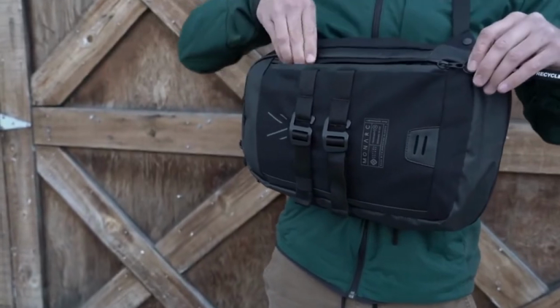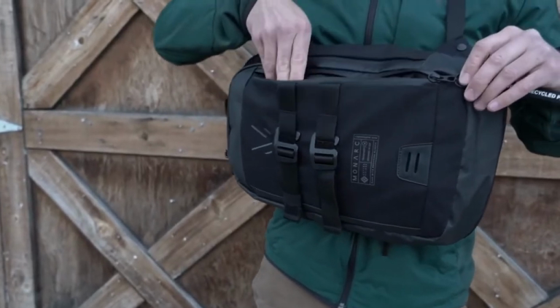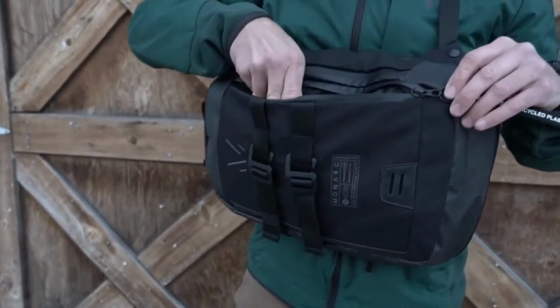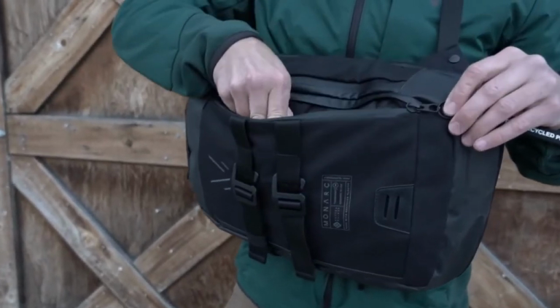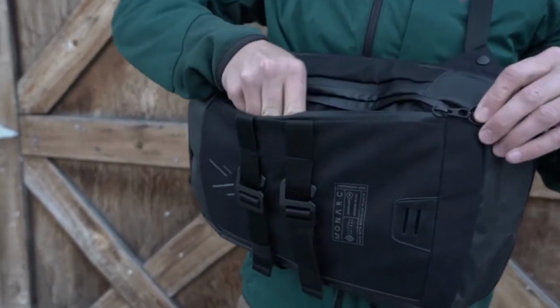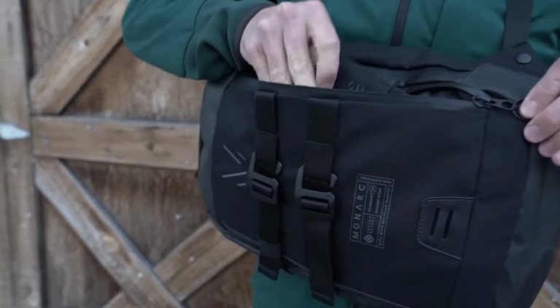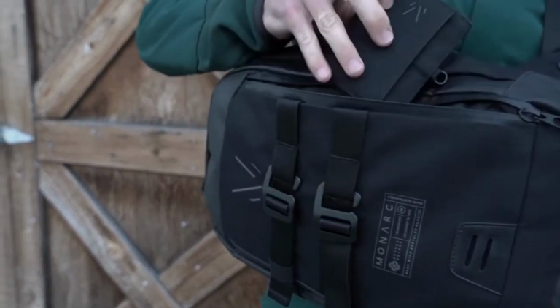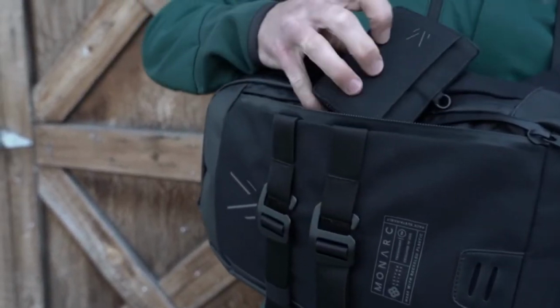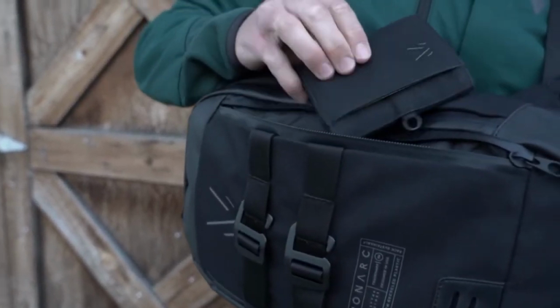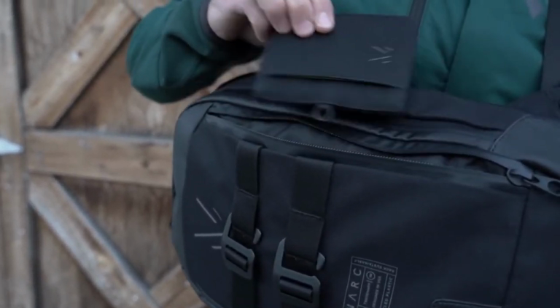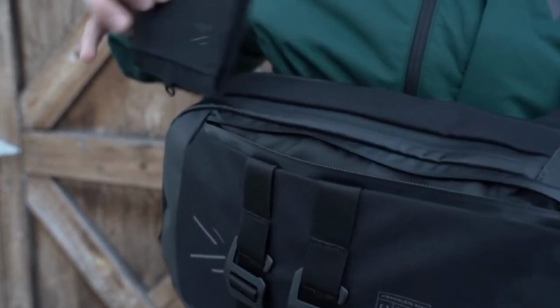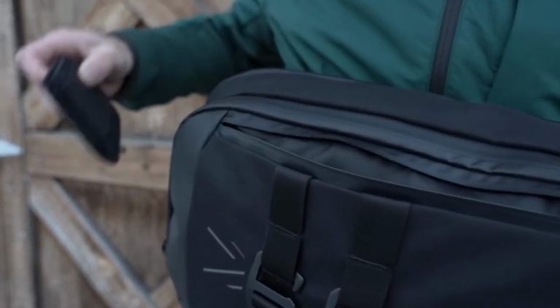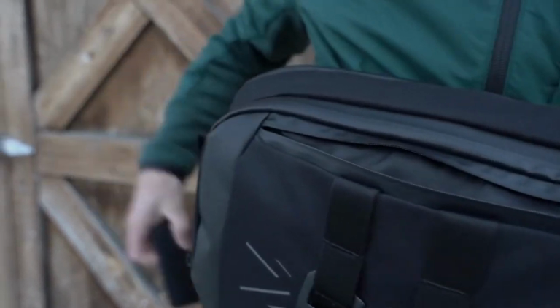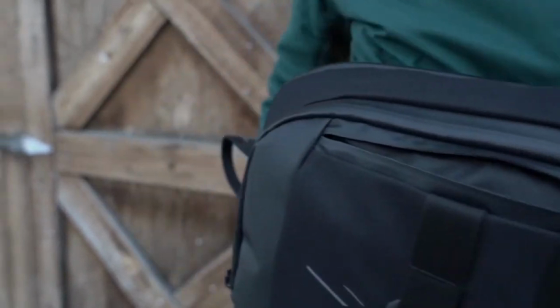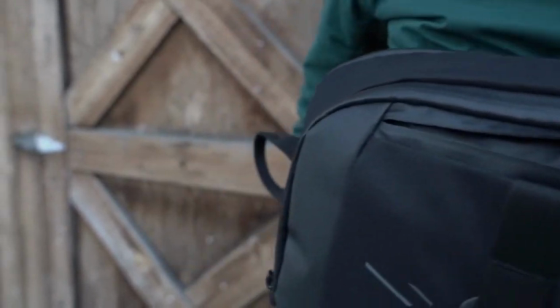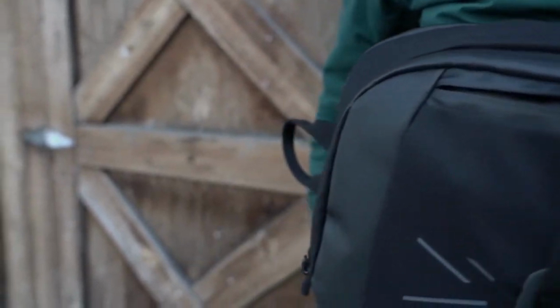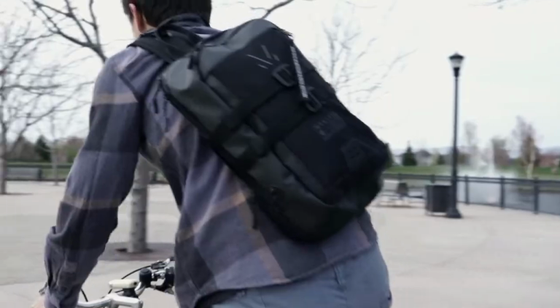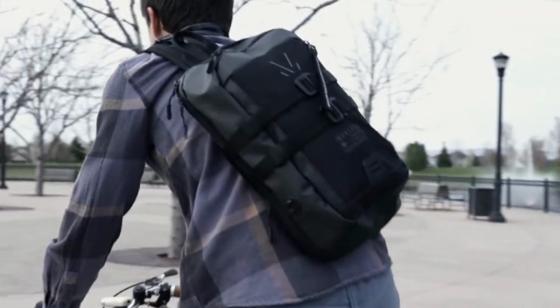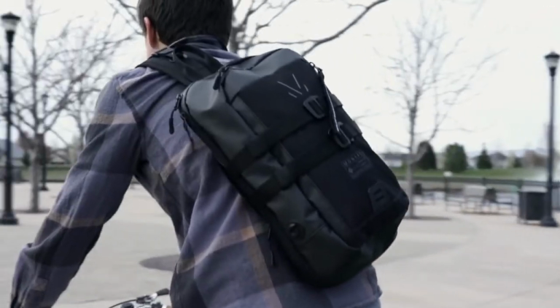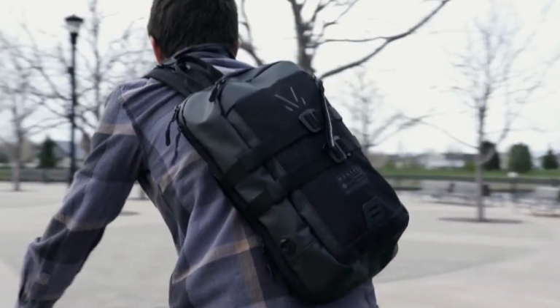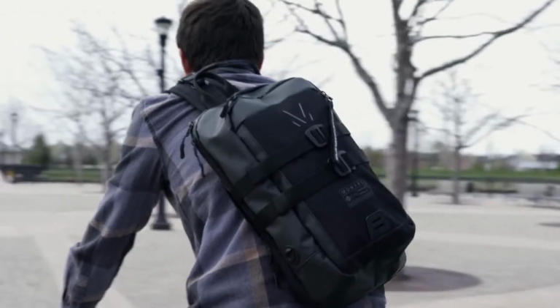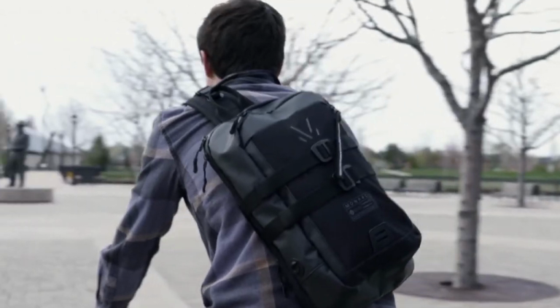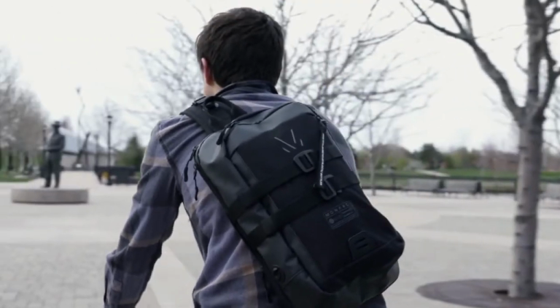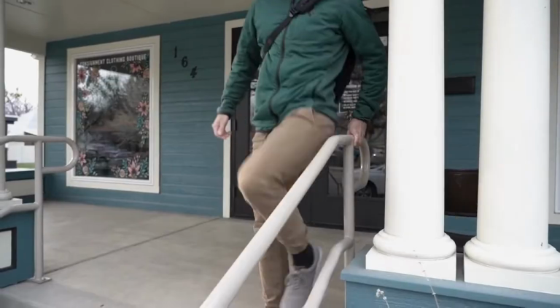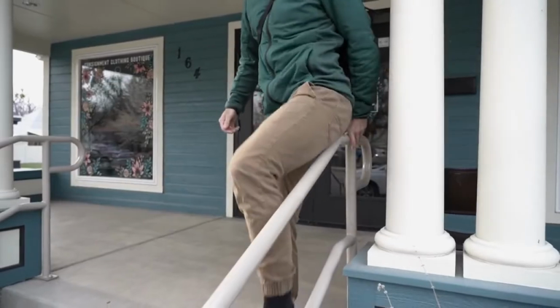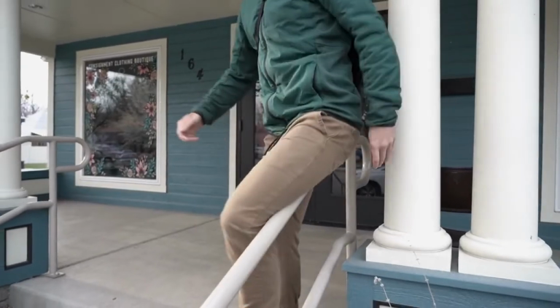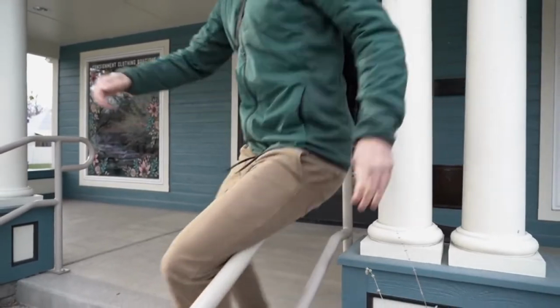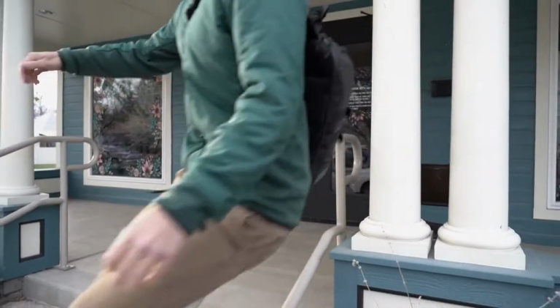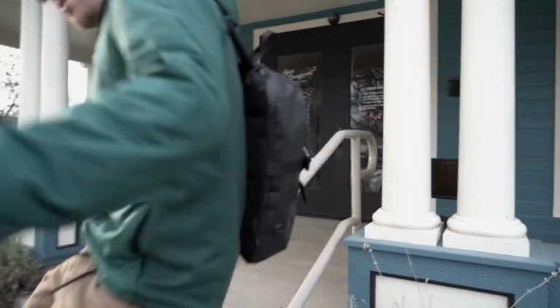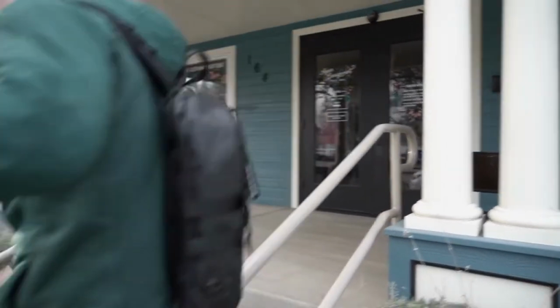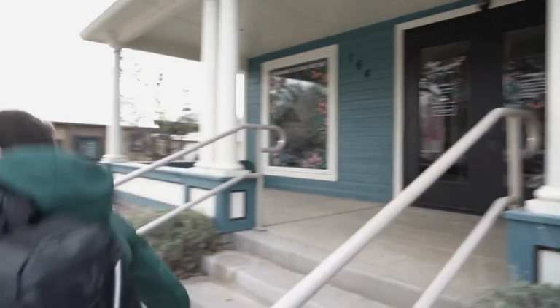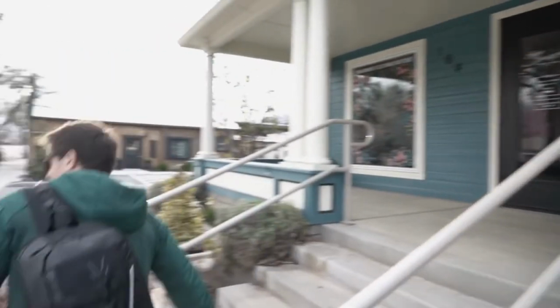Introducing the Cetra Sling and Cetra Wallet, made from recycled plastic bottles, designed for the sustainable go-getter and everyday move maker. Let's get into it.